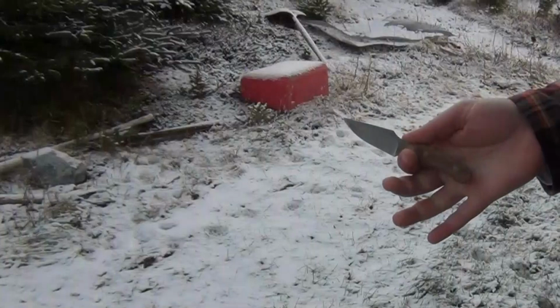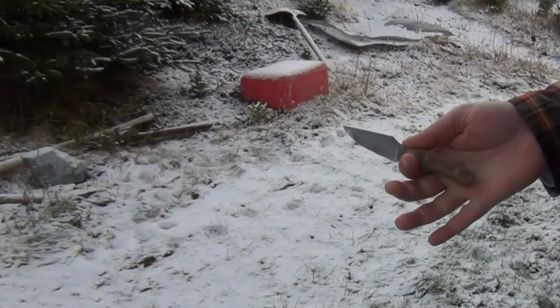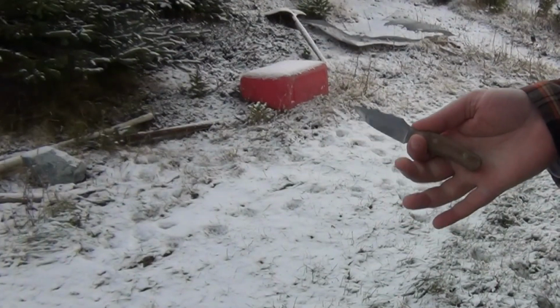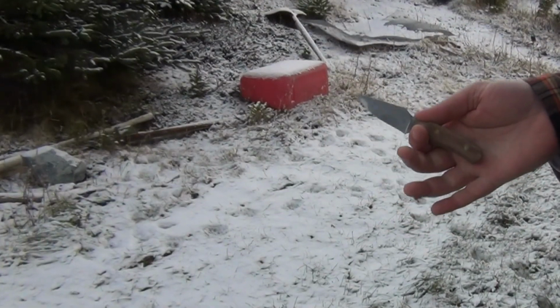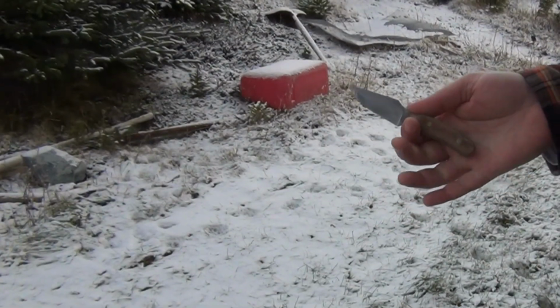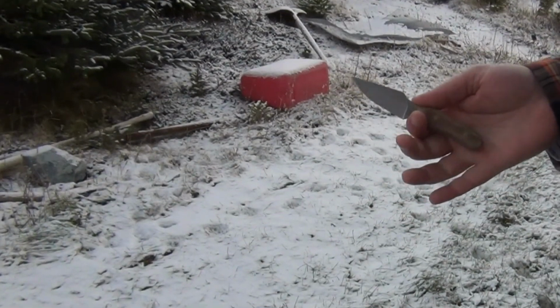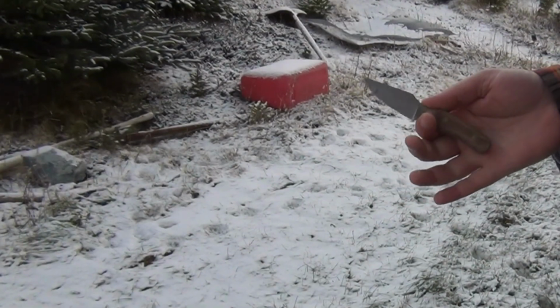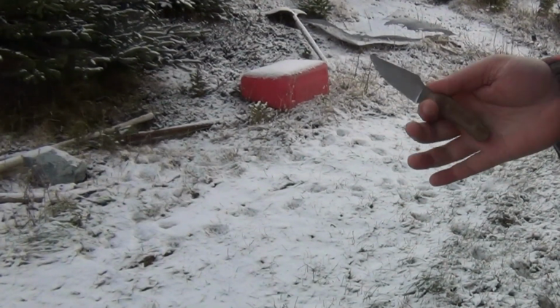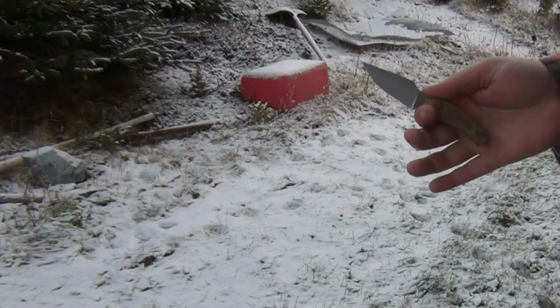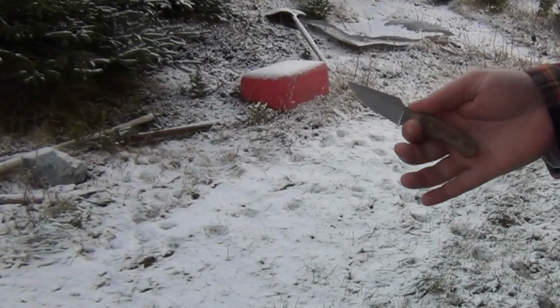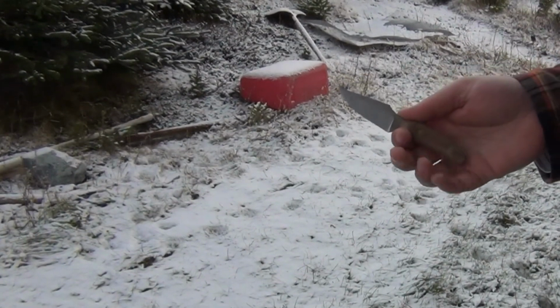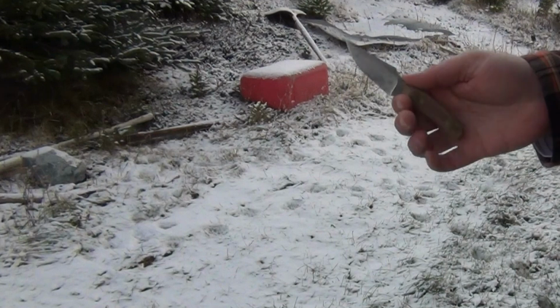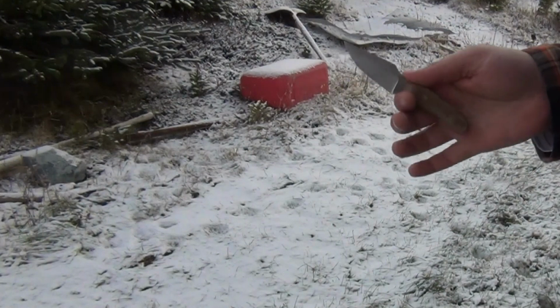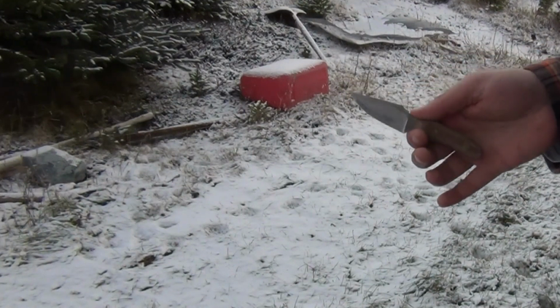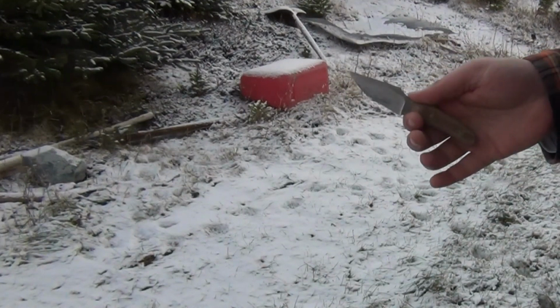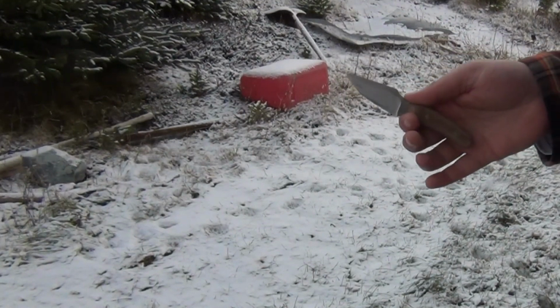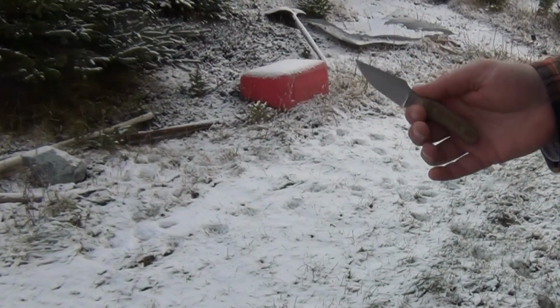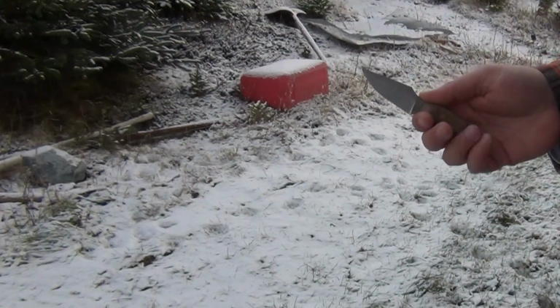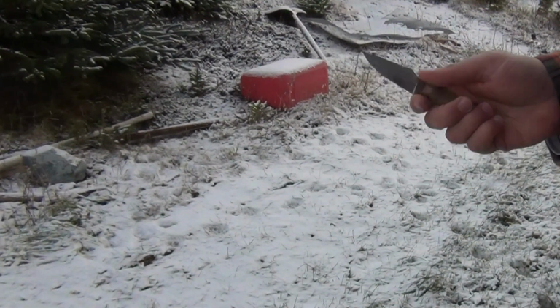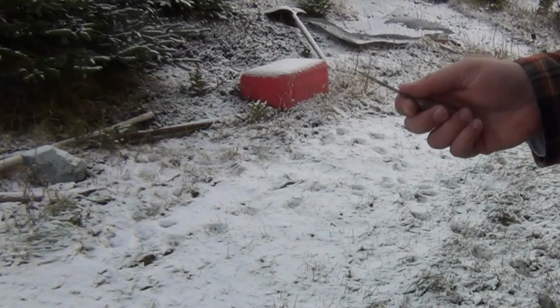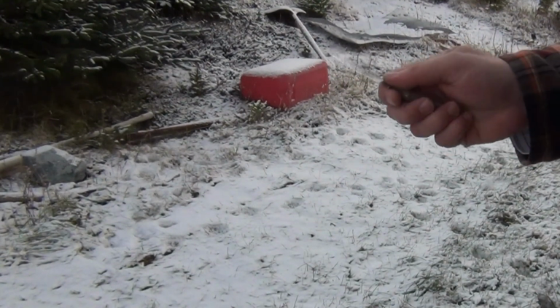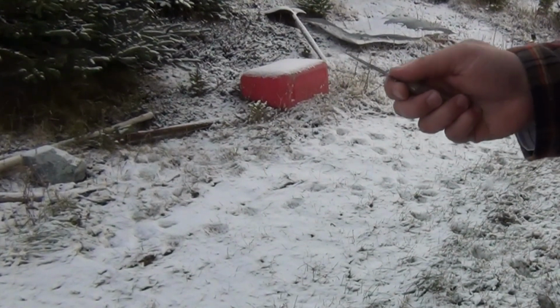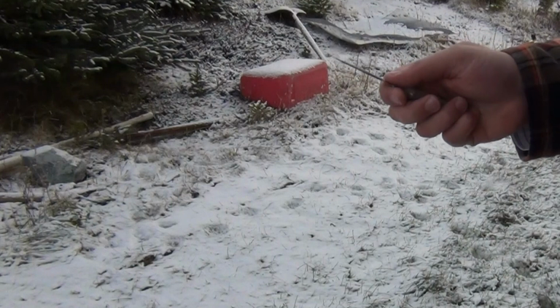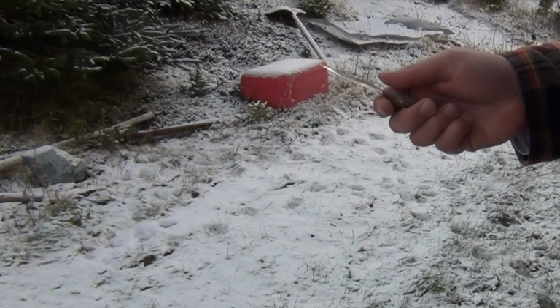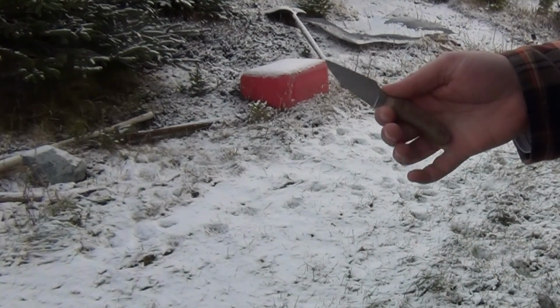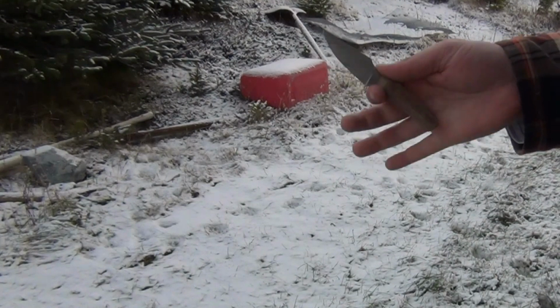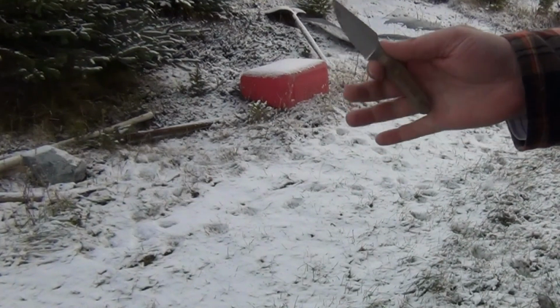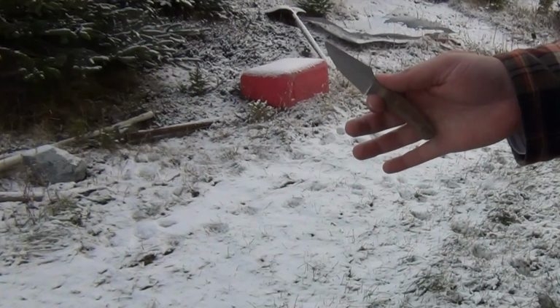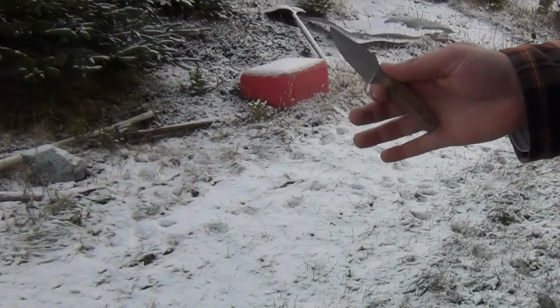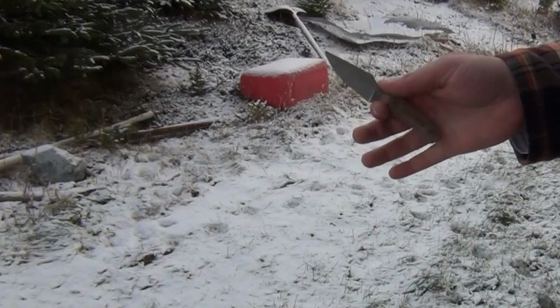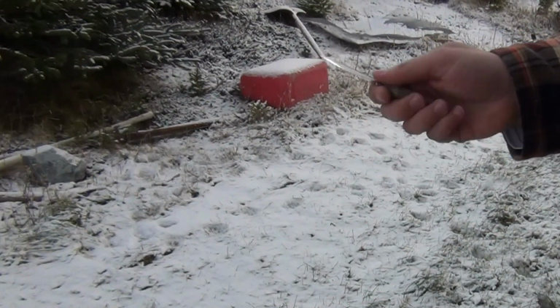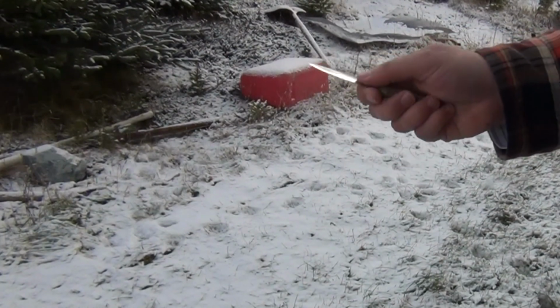This is a Micro Hiker from CKC Knives, Kylie Harris. There are a couple of comments I want to make about this knife. If you haven't checked out knives like this, they're kind of interesting because they're designed to be held in hand.